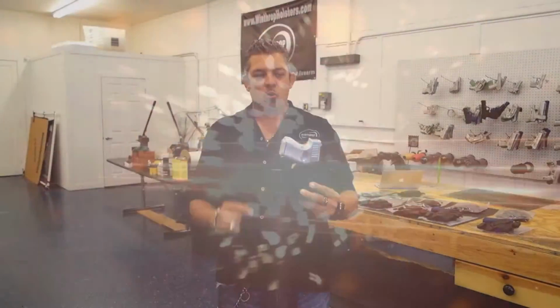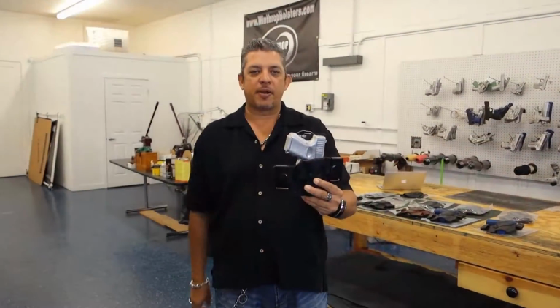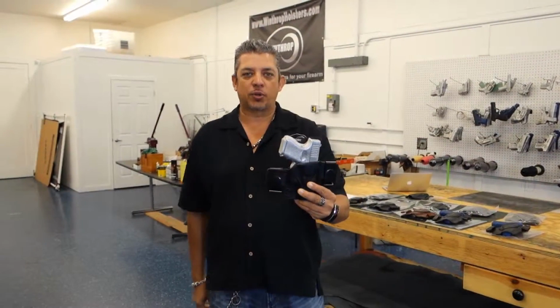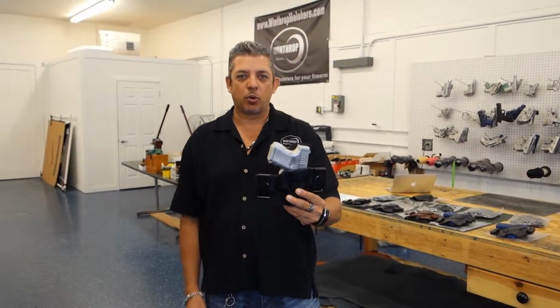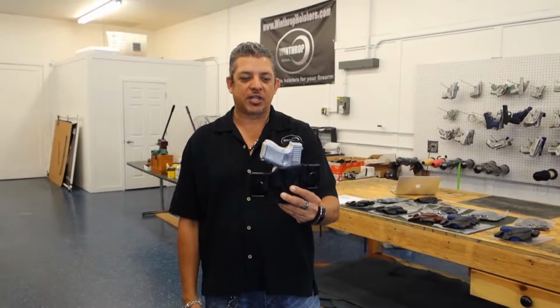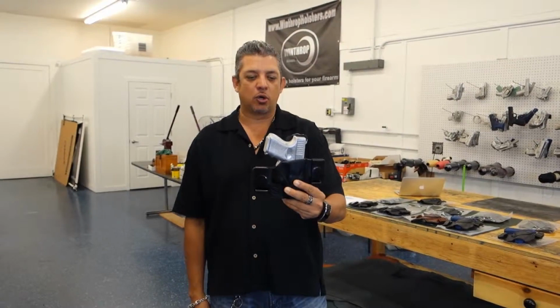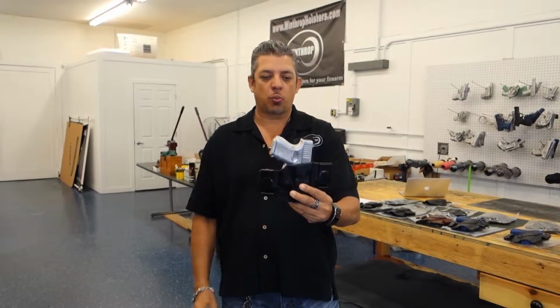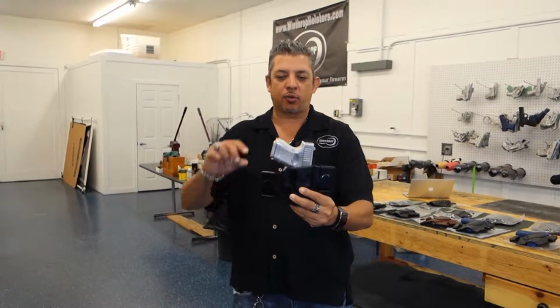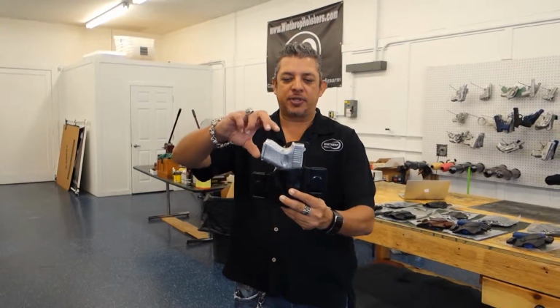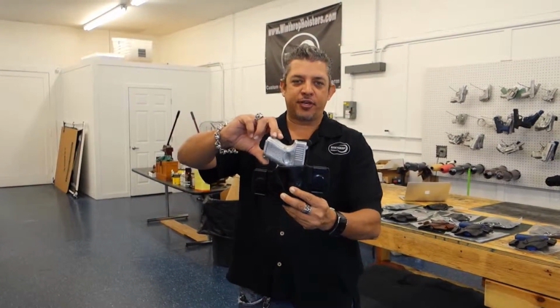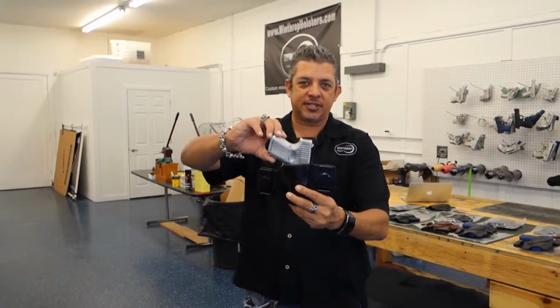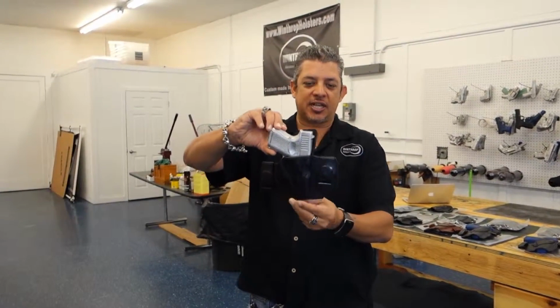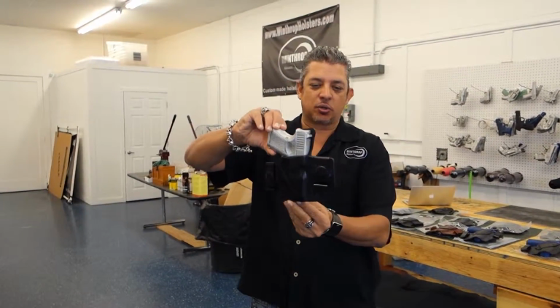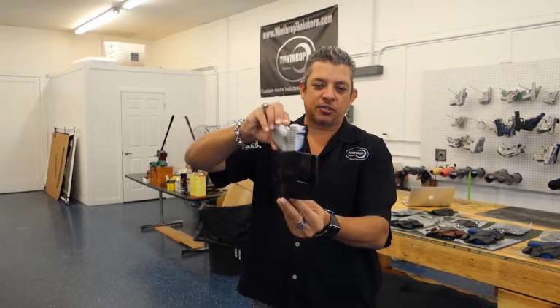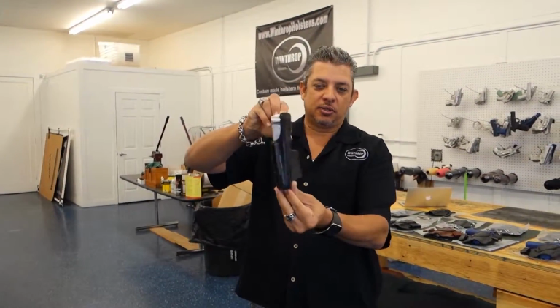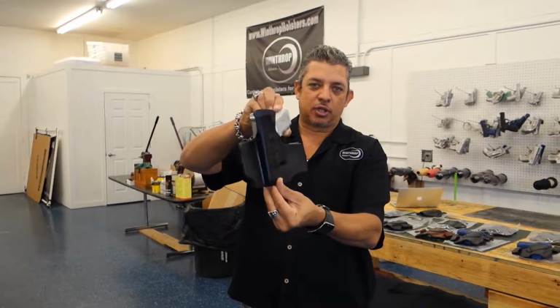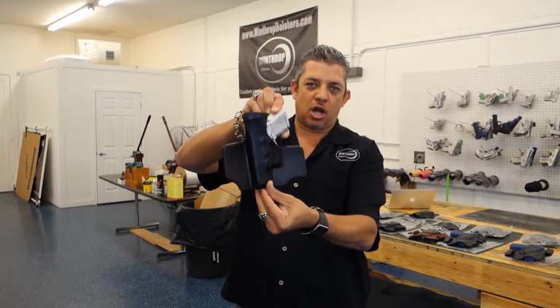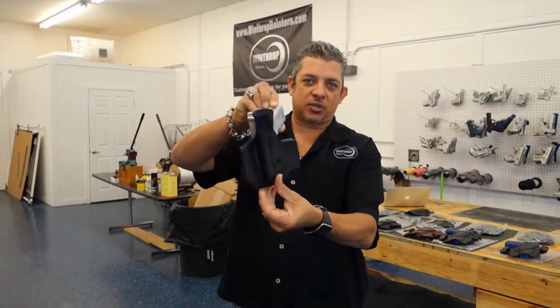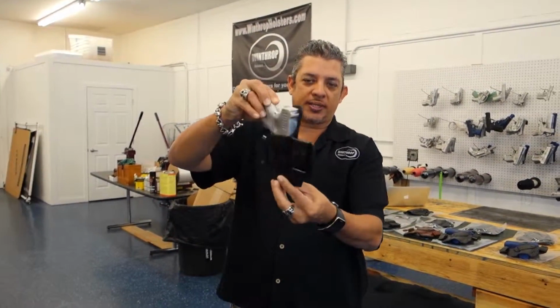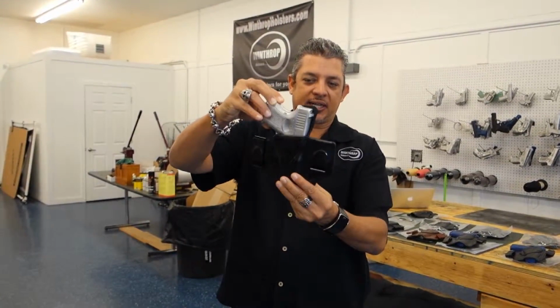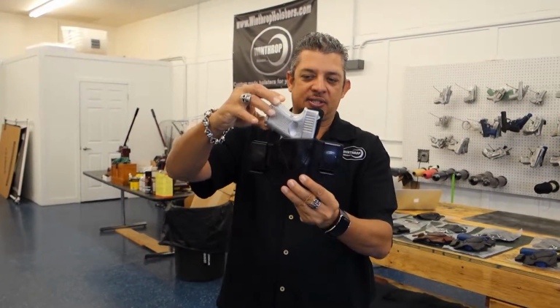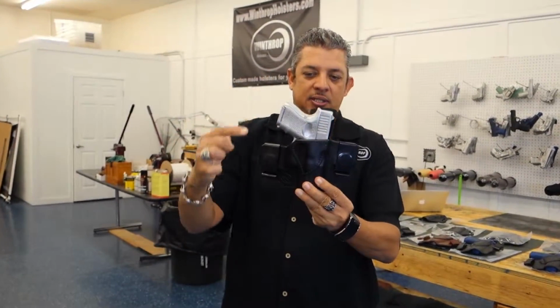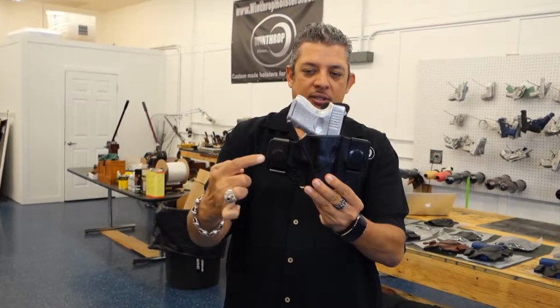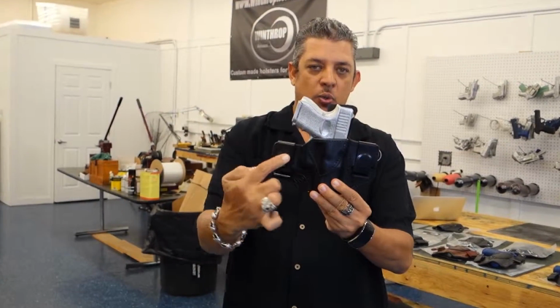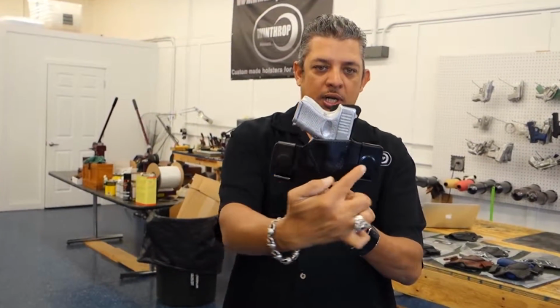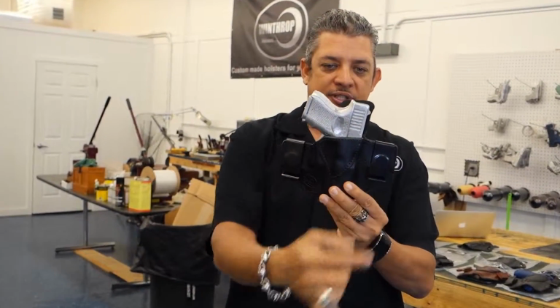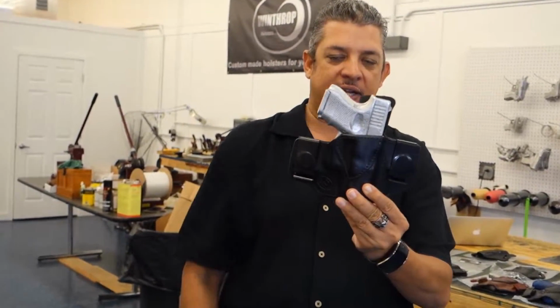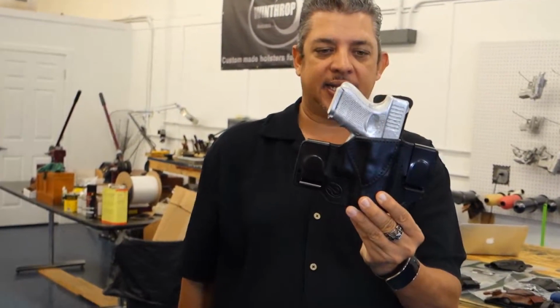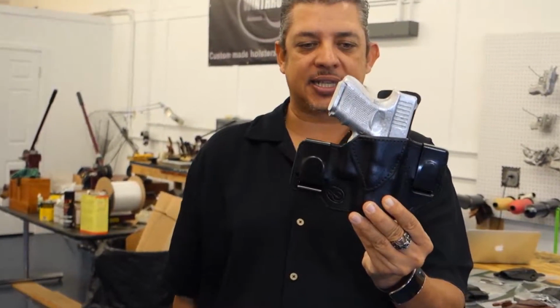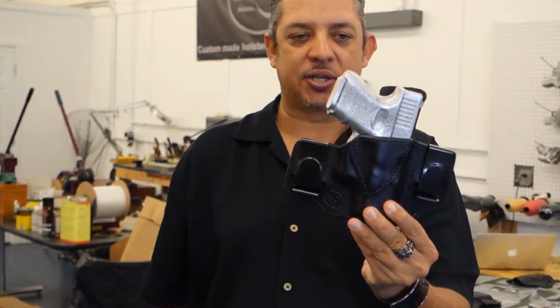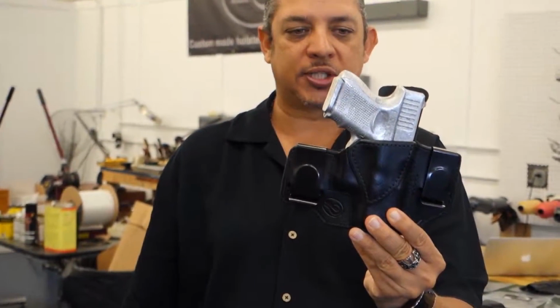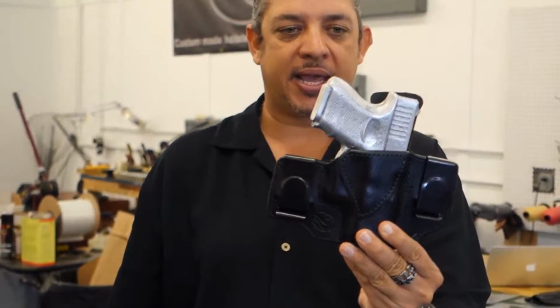Welcome back to Winthrop Holsters. I'm your host Winthrop De Freitas. Today's holster is the Glock 26 dual clip design inside the waistband.